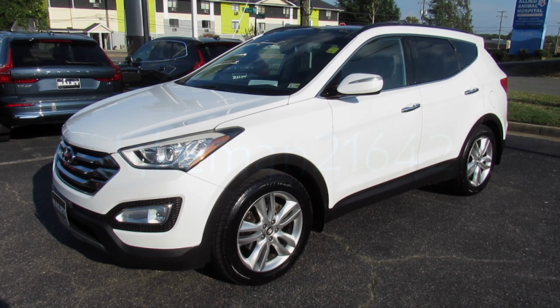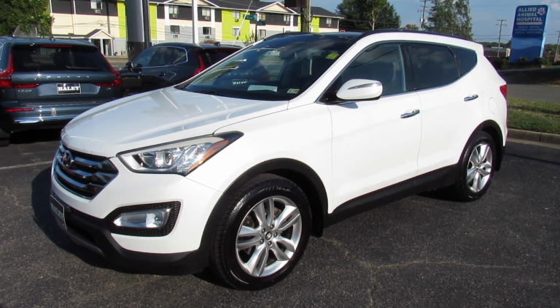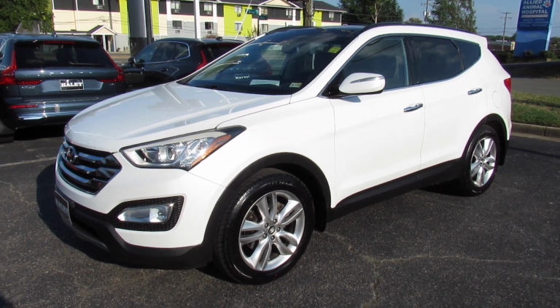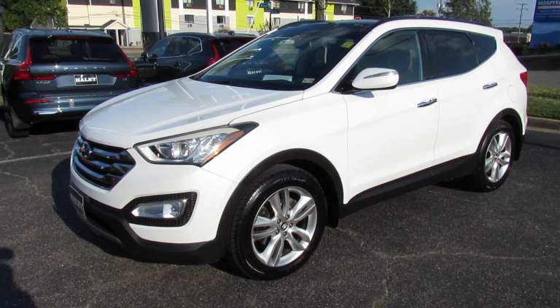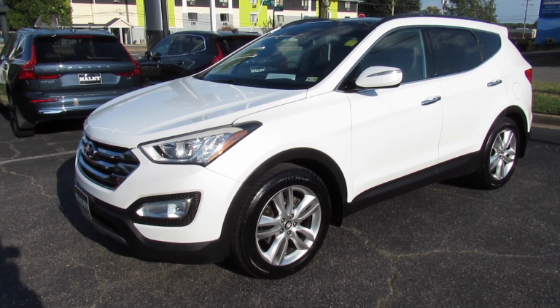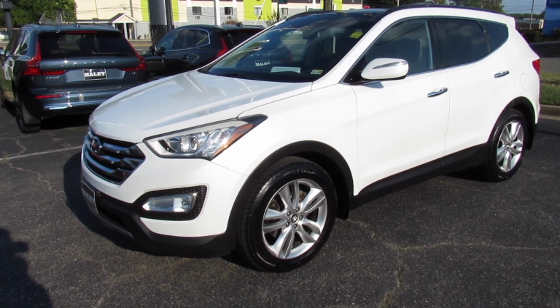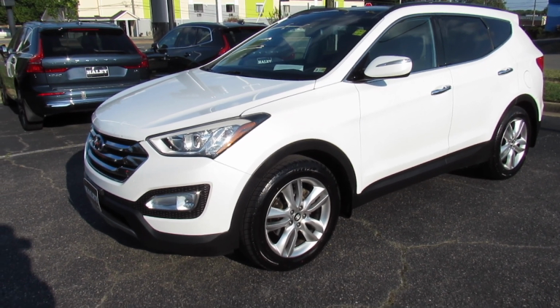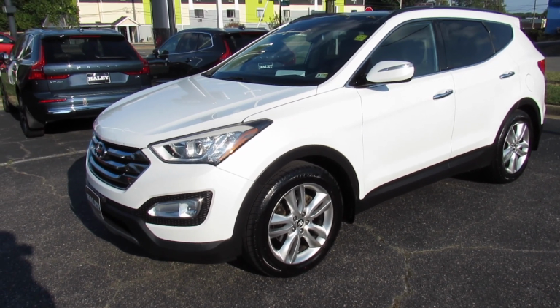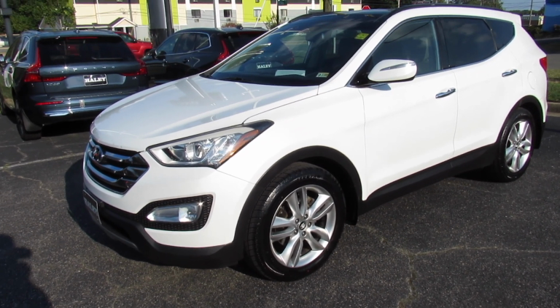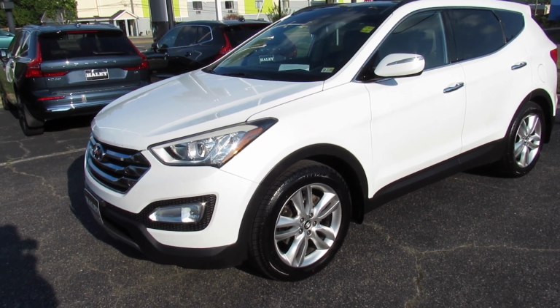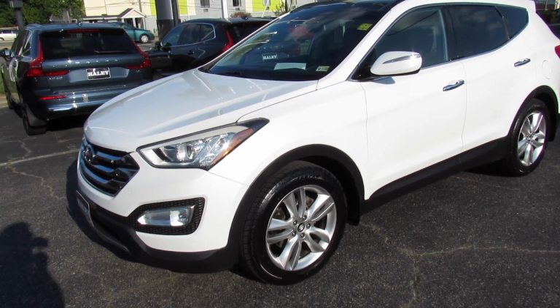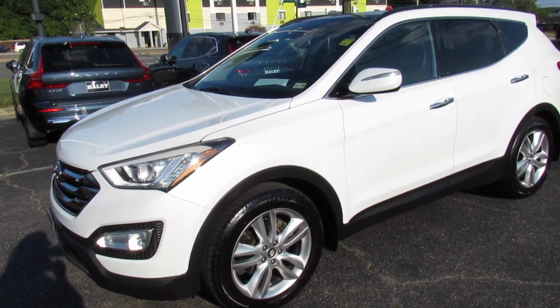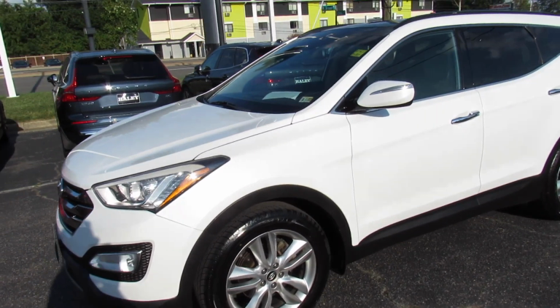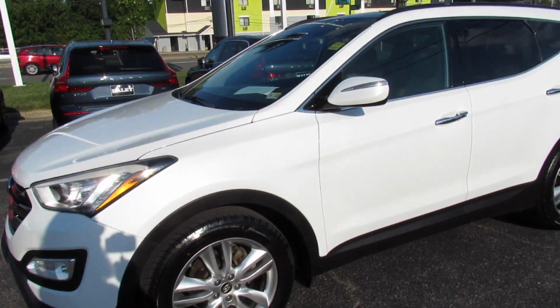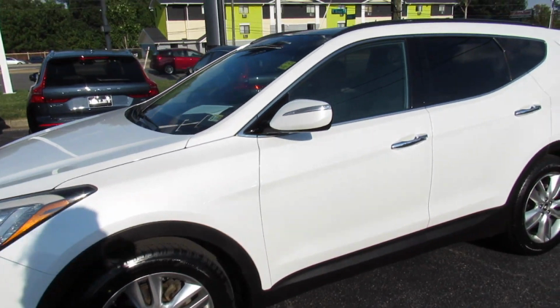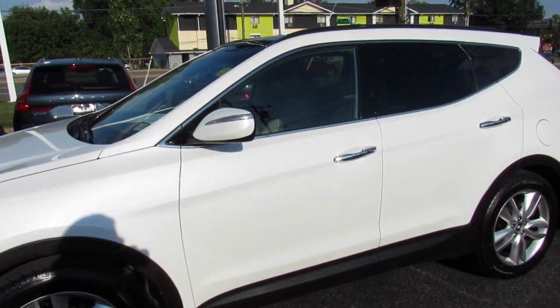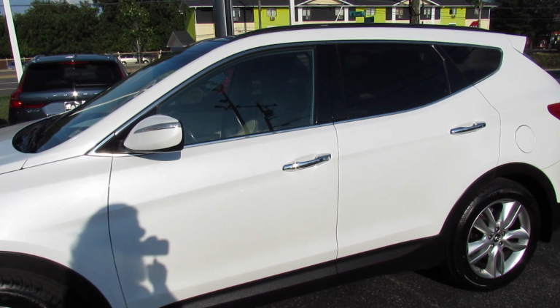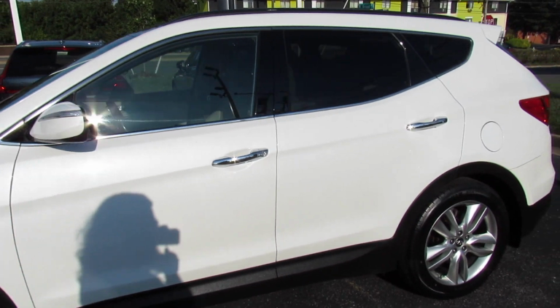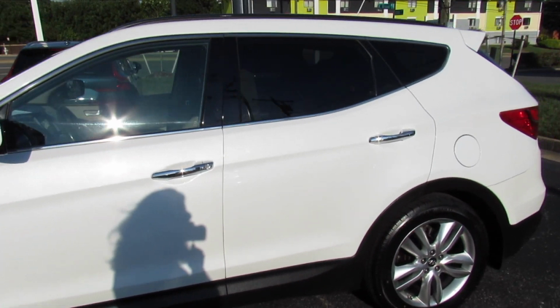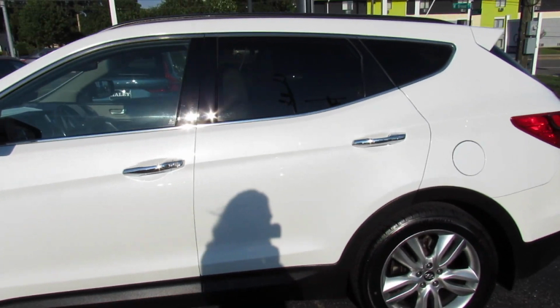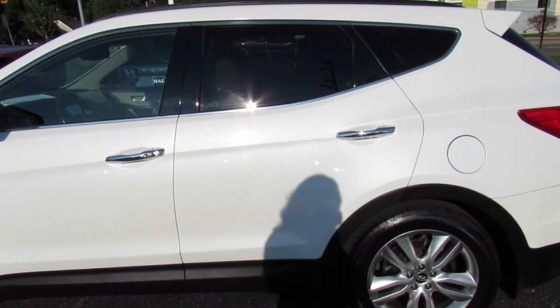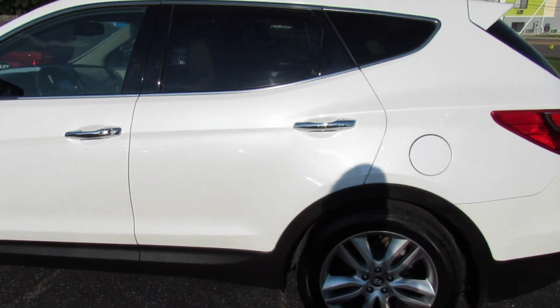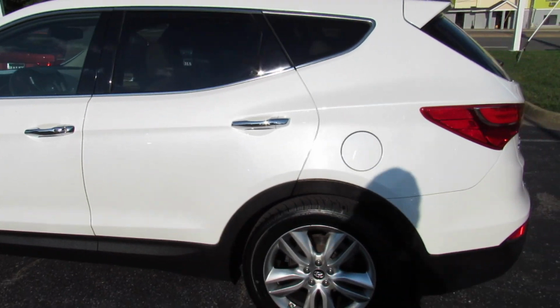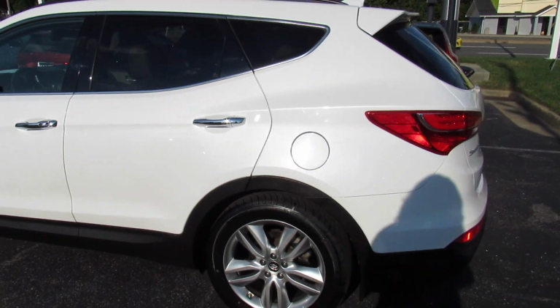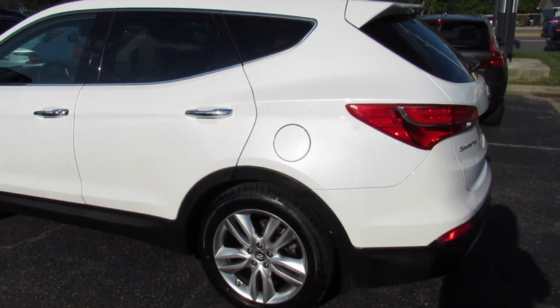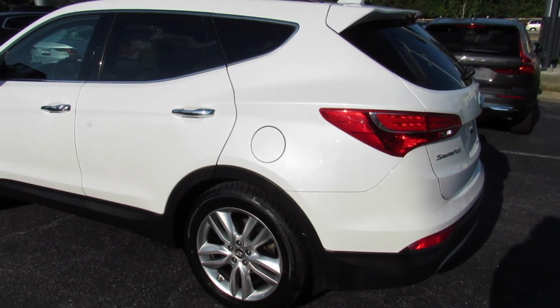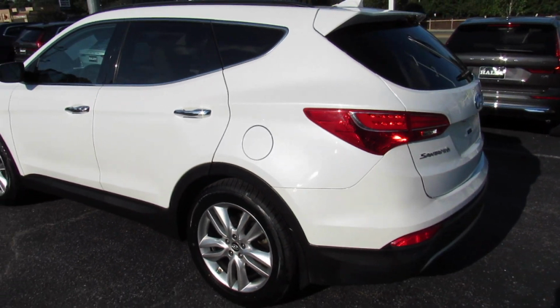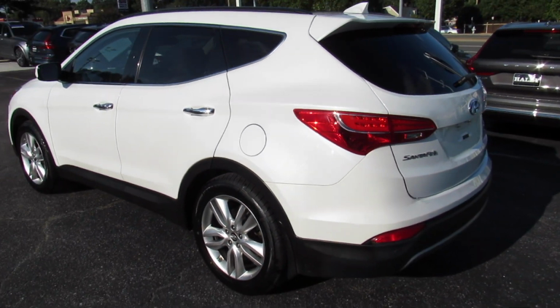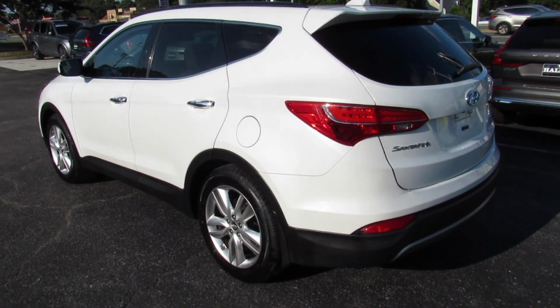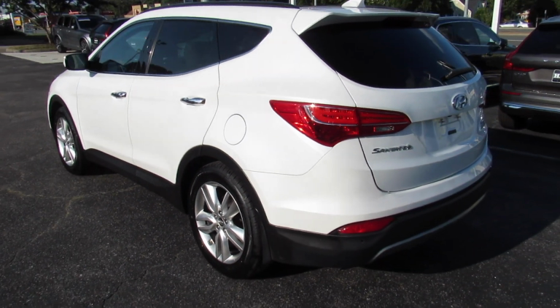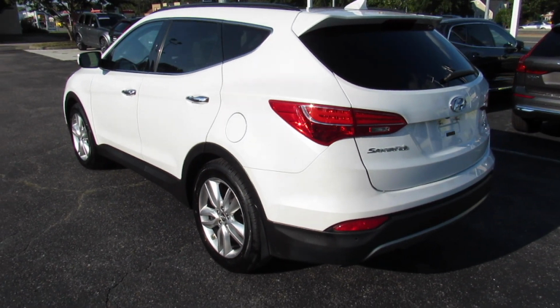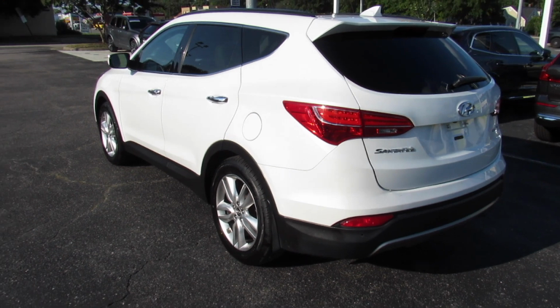Hey guys, it's me Jake from JakeMan21642. Today I've got a video for you of this very nice 2014 Hyundai Santa Fe Sport. This one is a very nicely loaded 2.0T model.